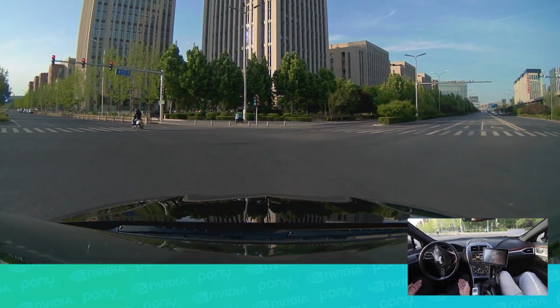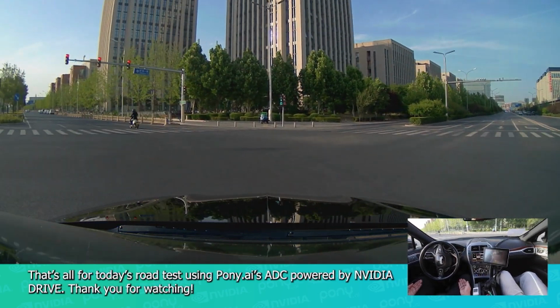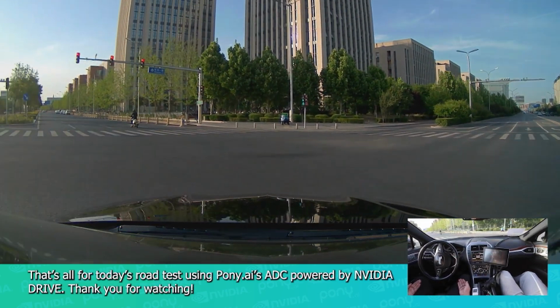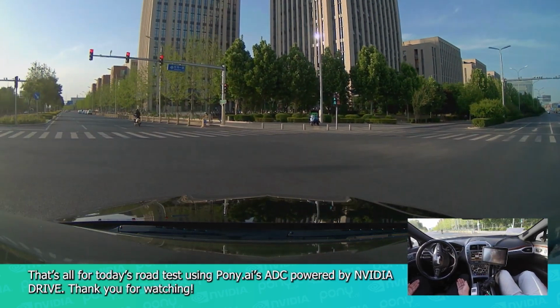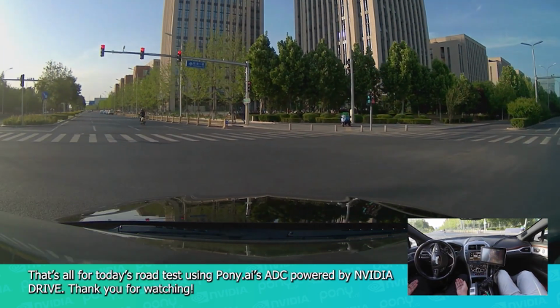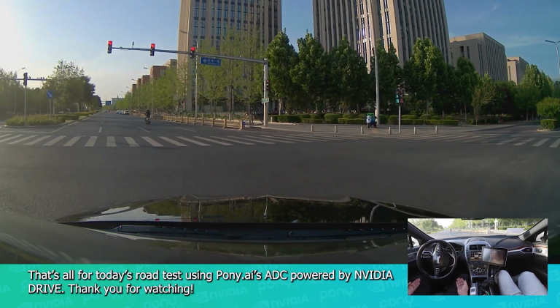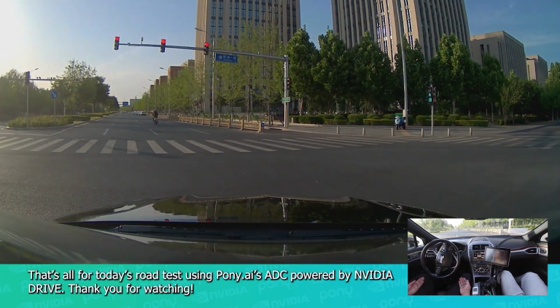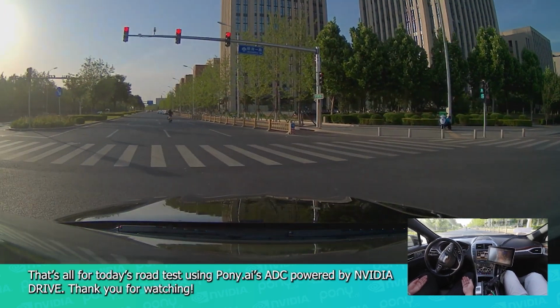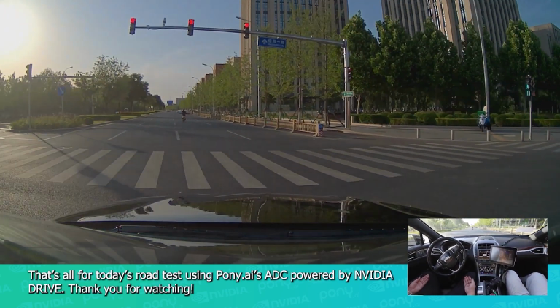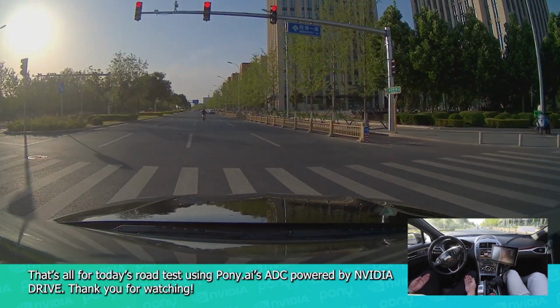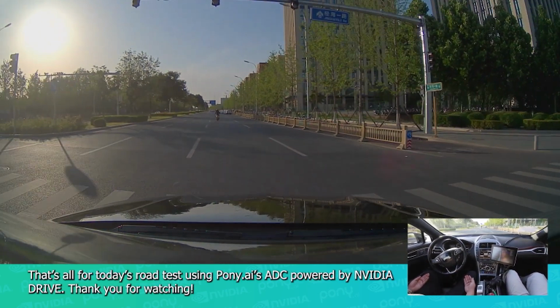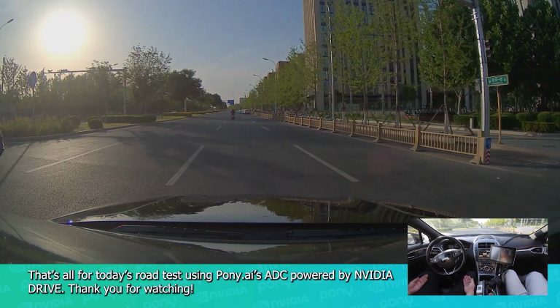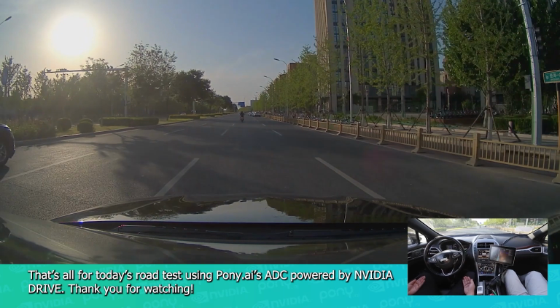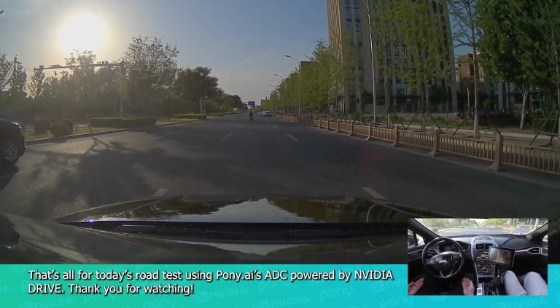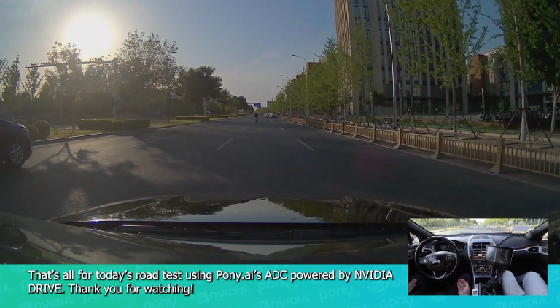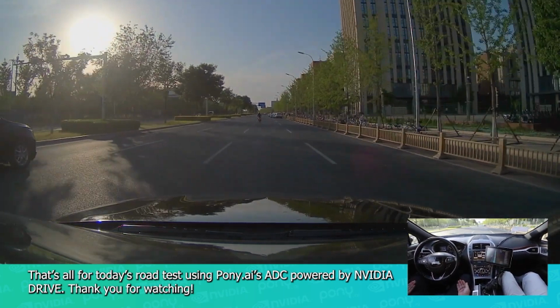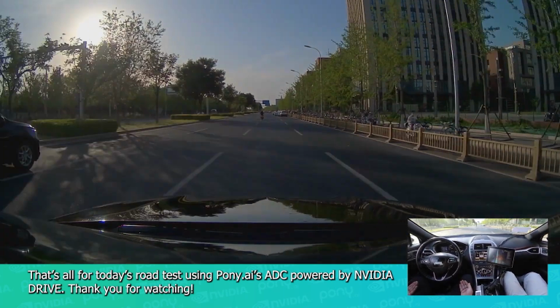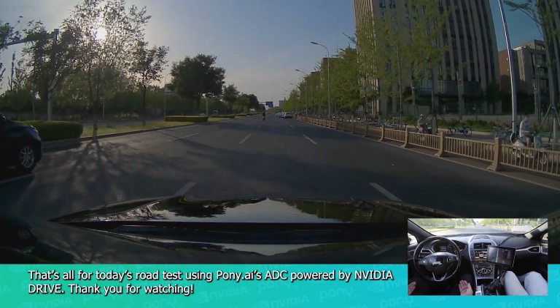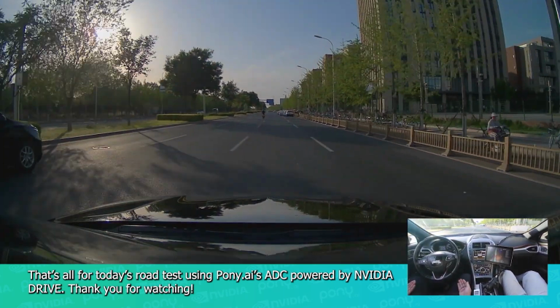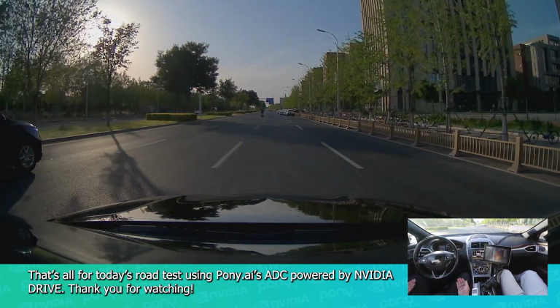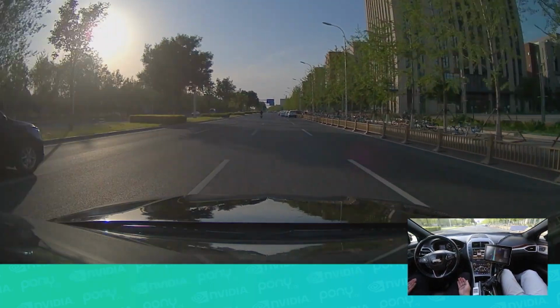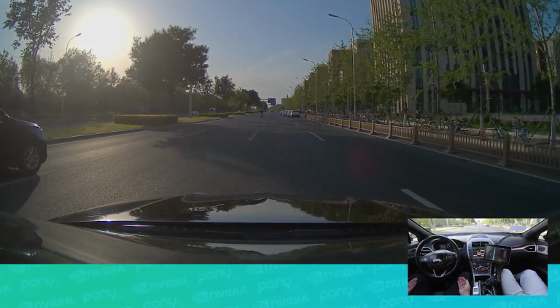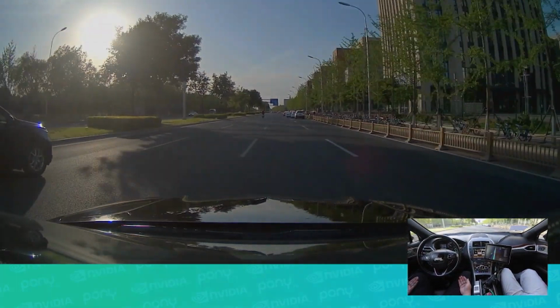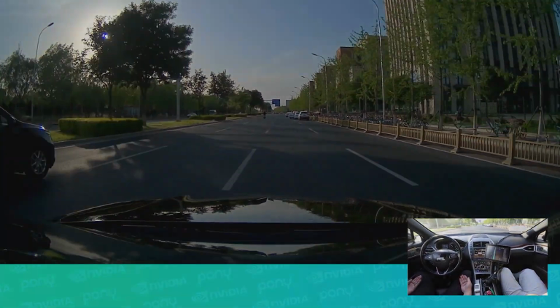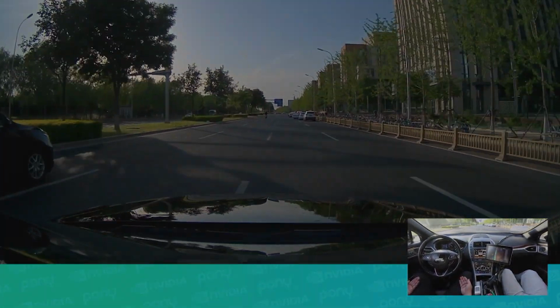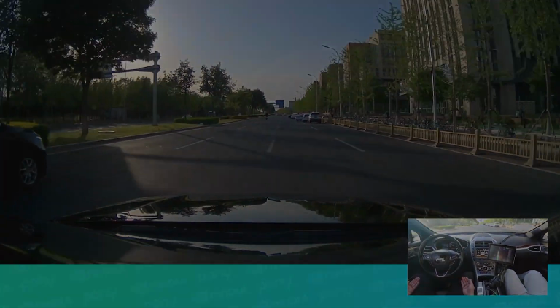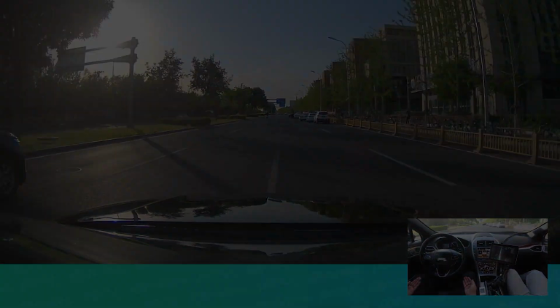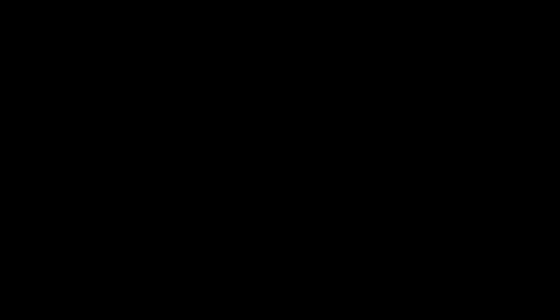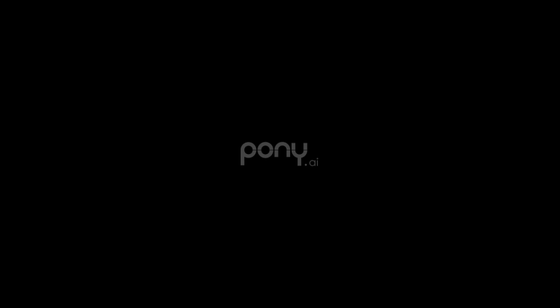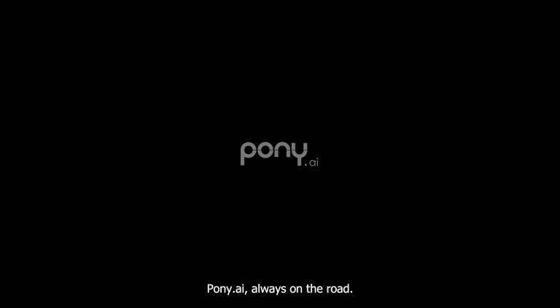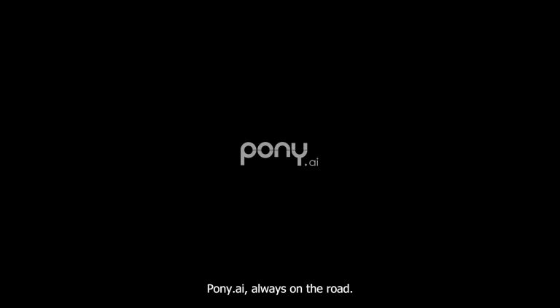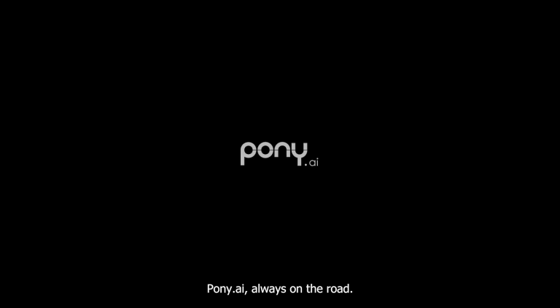That's all for today's road test using Pony AI's ADC powered by NVIDIA Drive. Thank you for watching. Pony AI — always on the road.